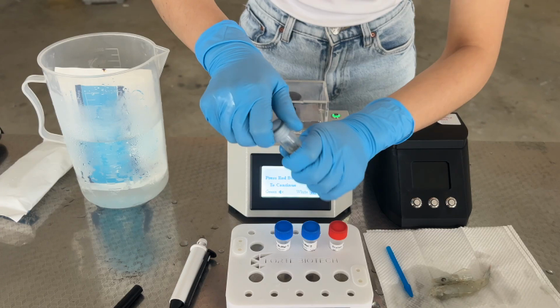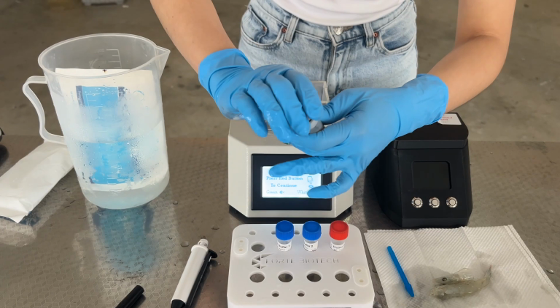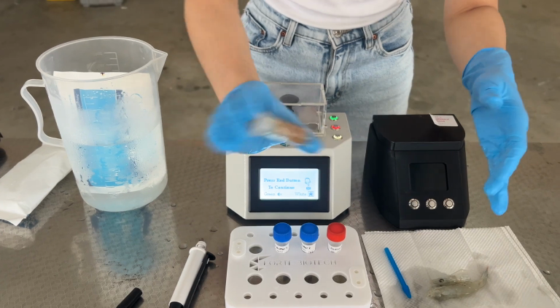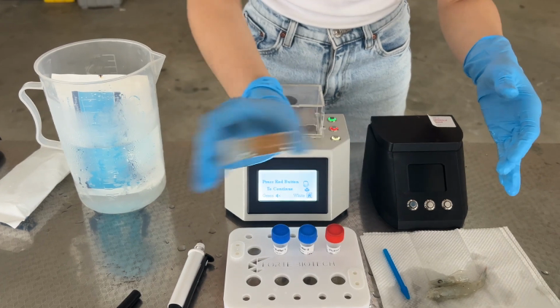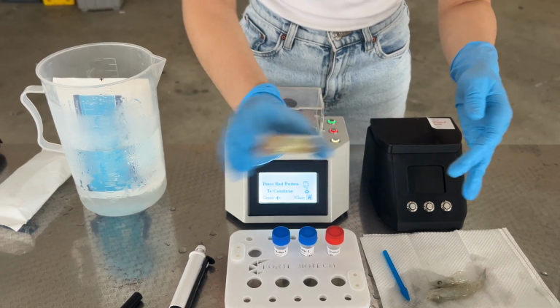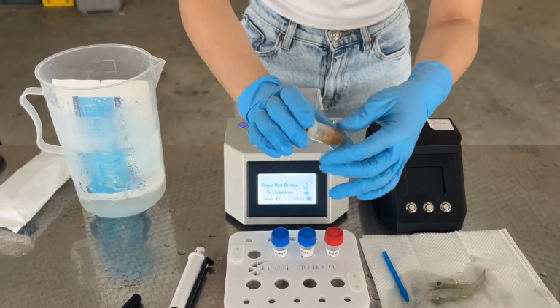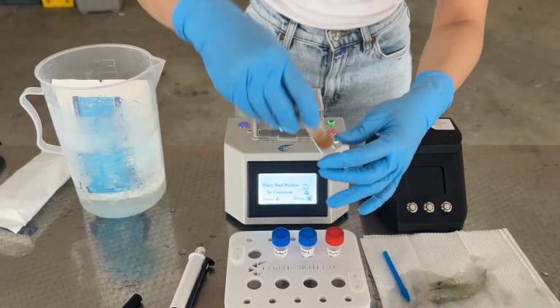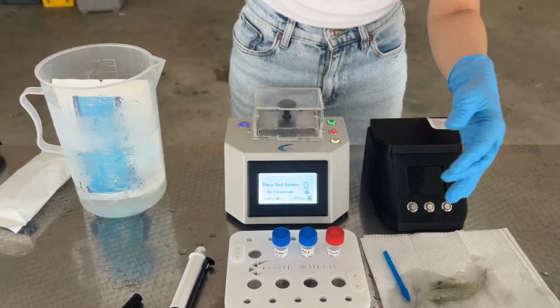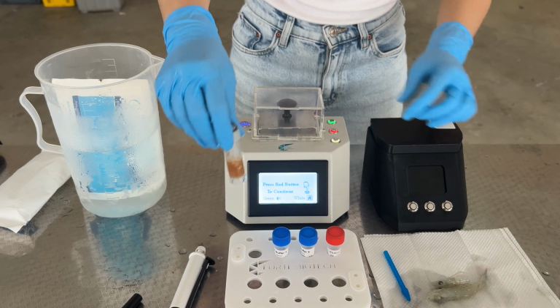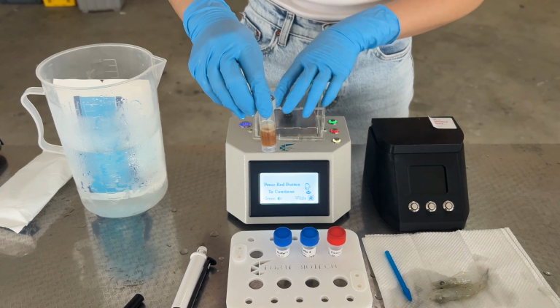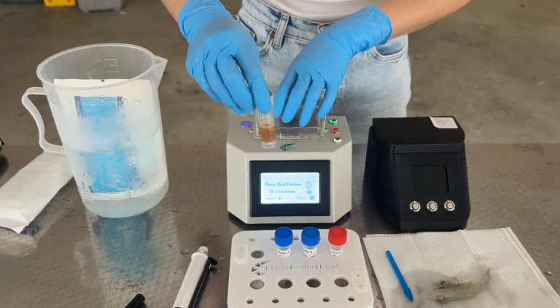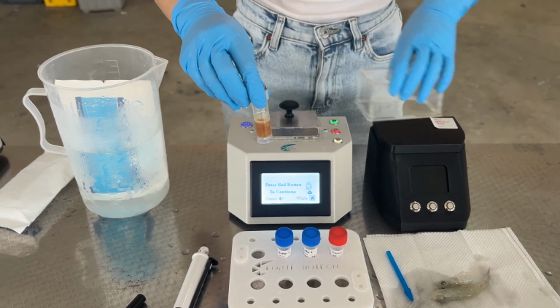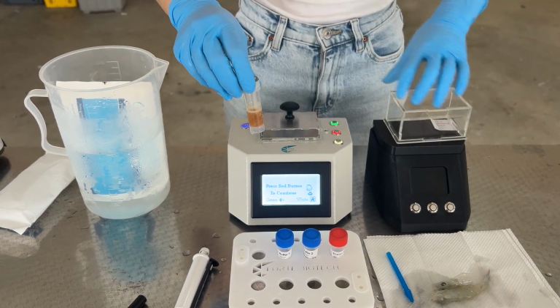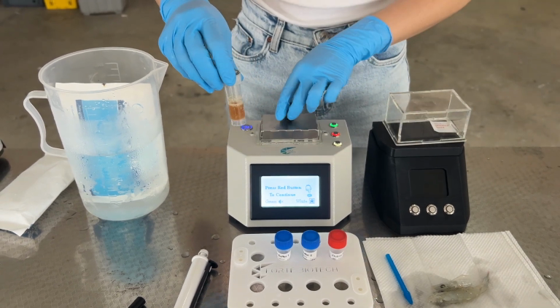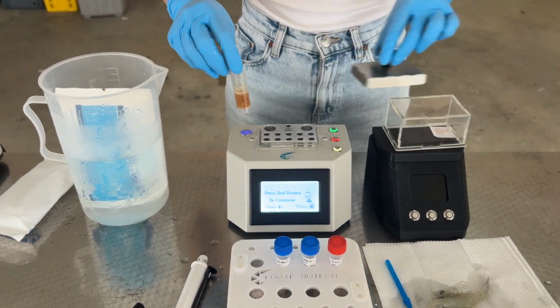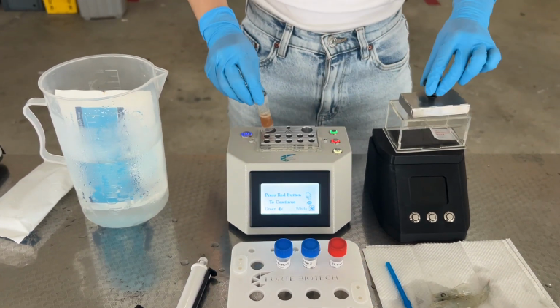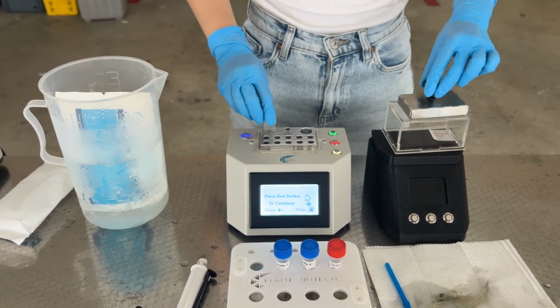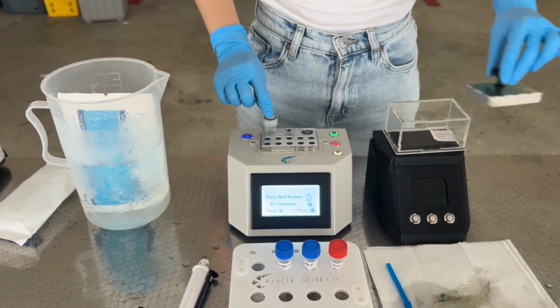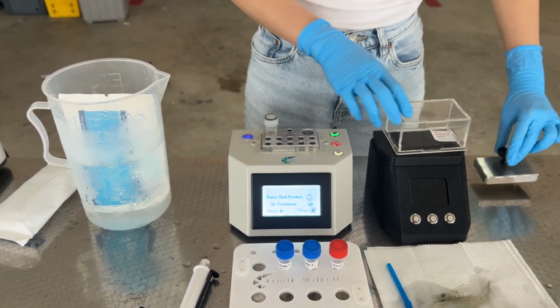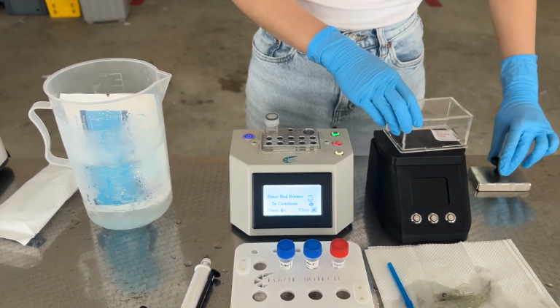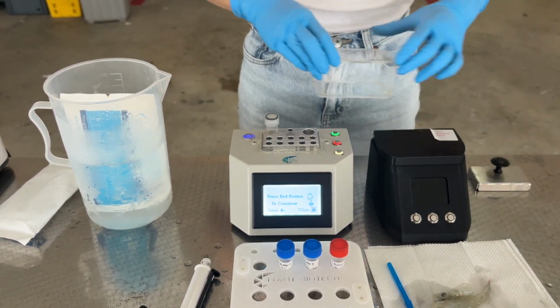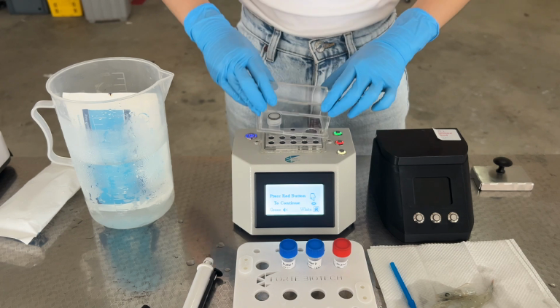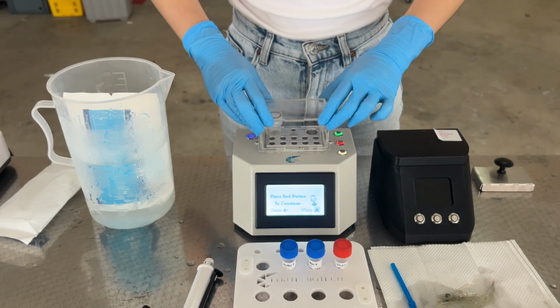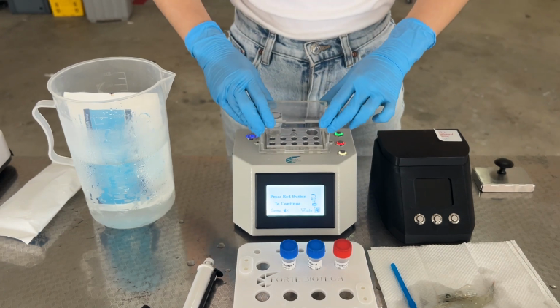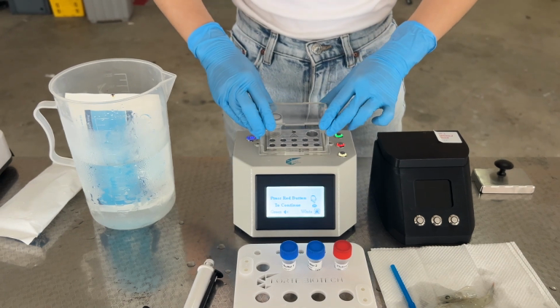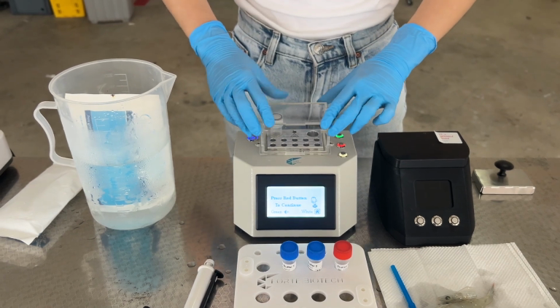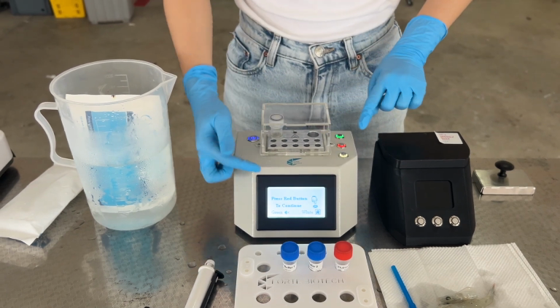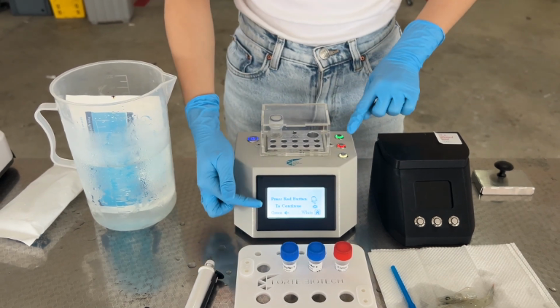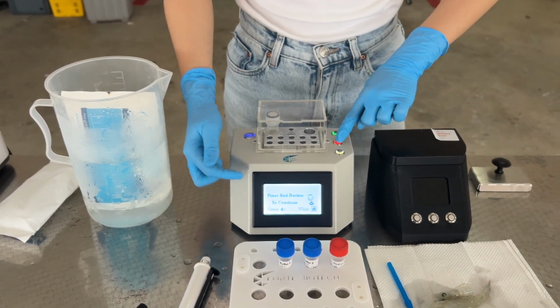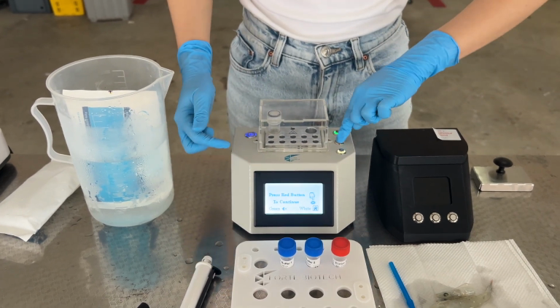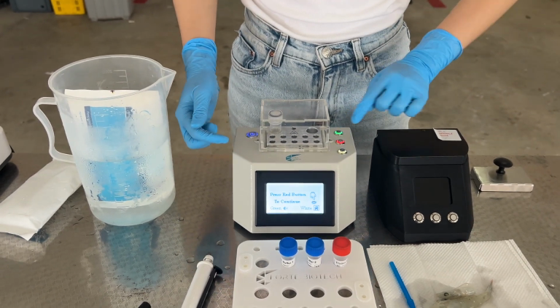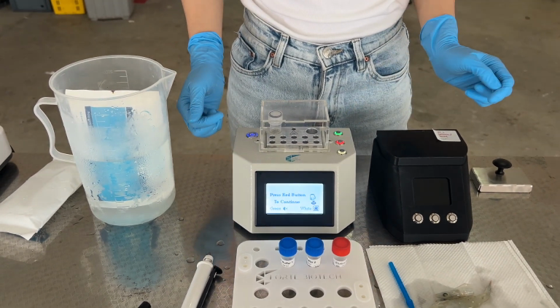Cap the lid tightly and give it a shake and flick before placing the tube into the heater. For the rapid heater, ensure the acrylic cover is in place and press the red button to start the lysis process.